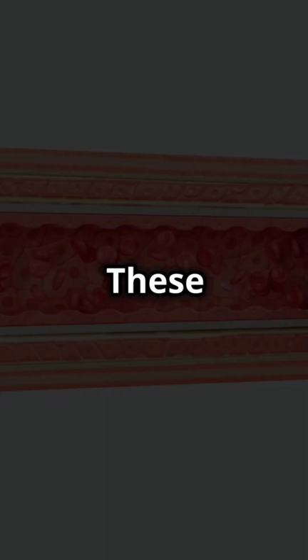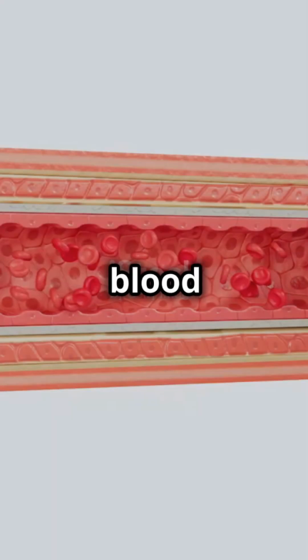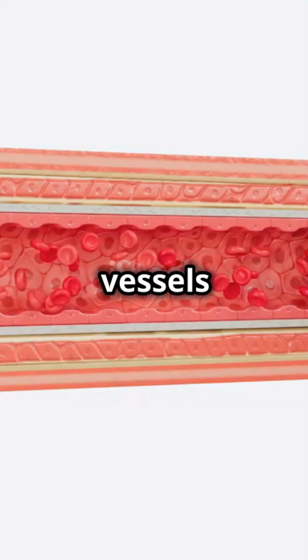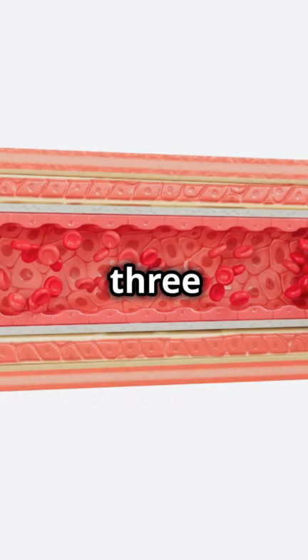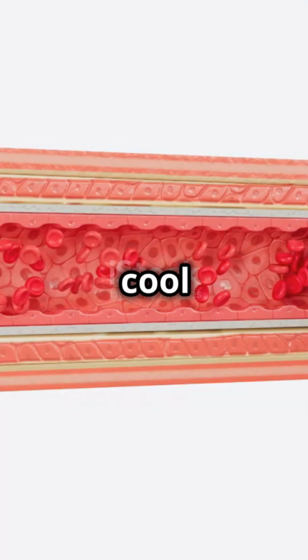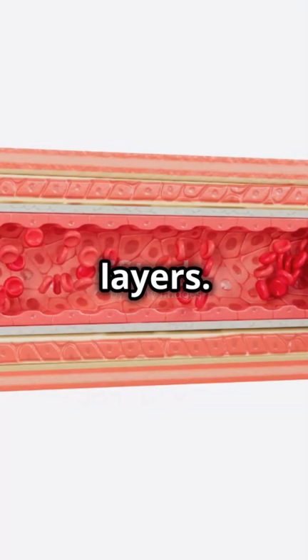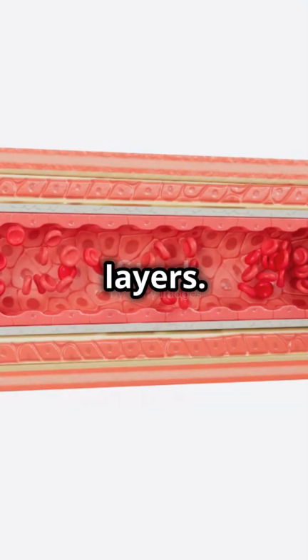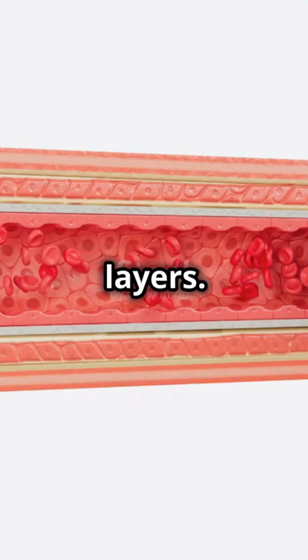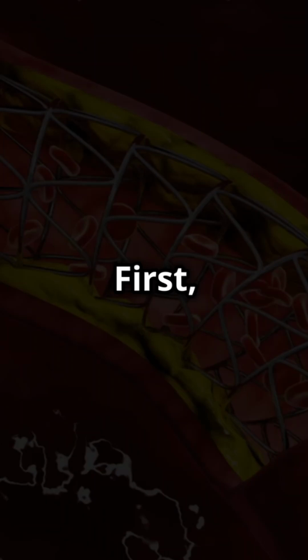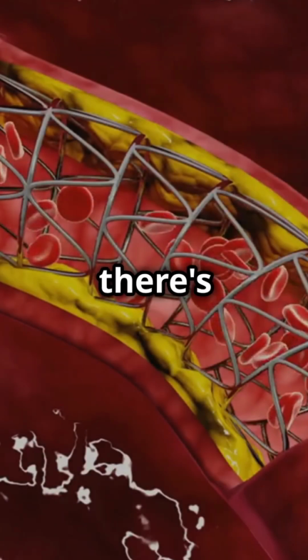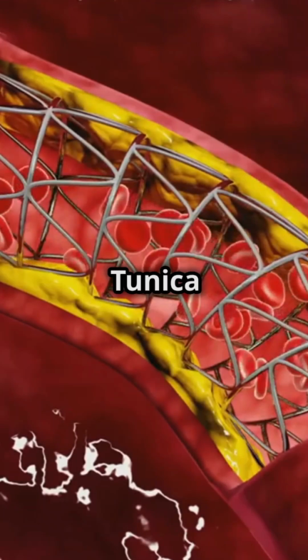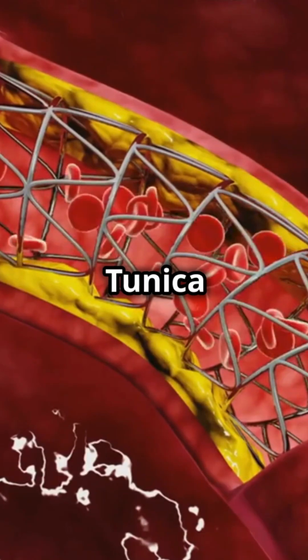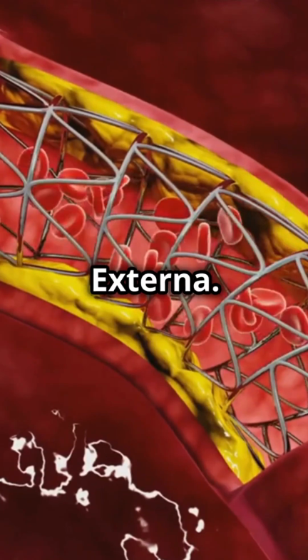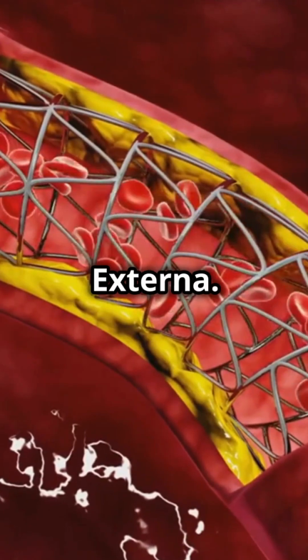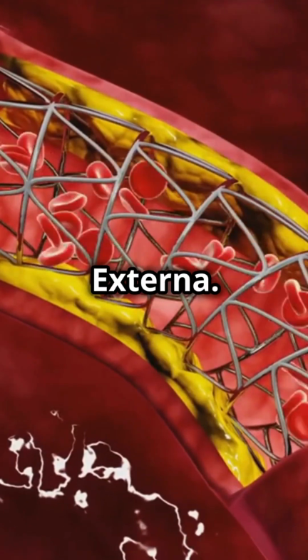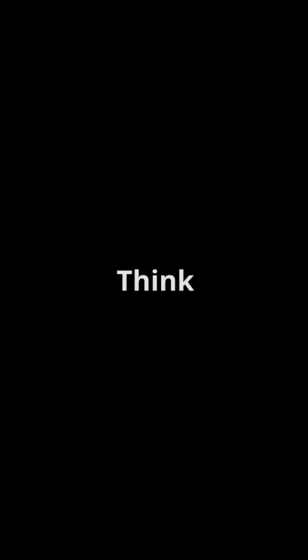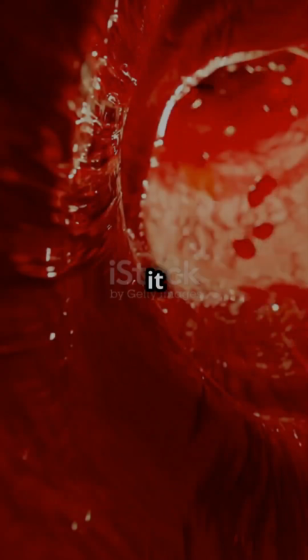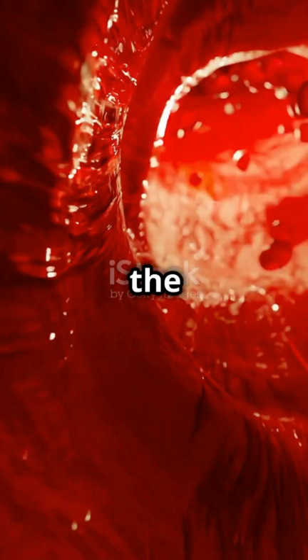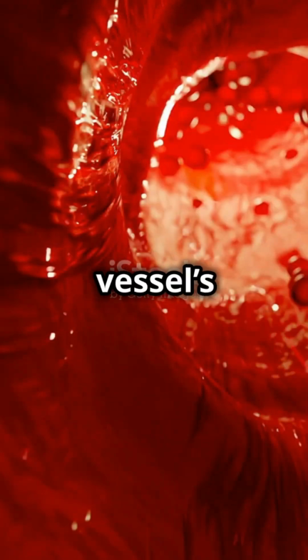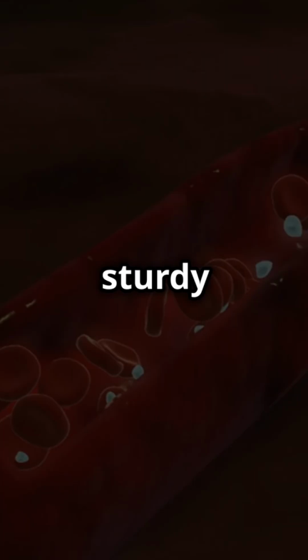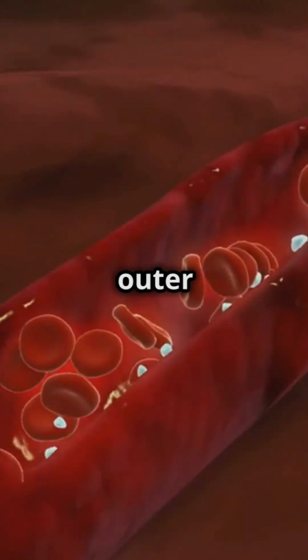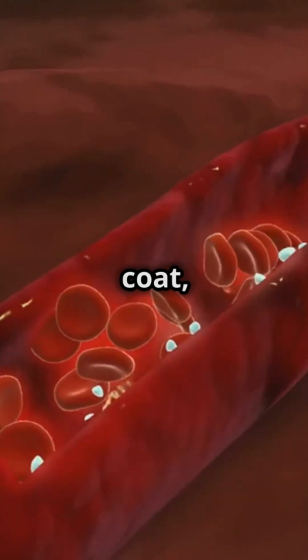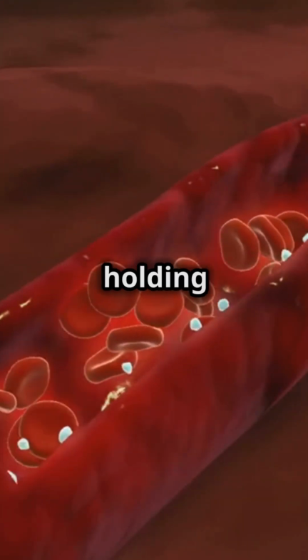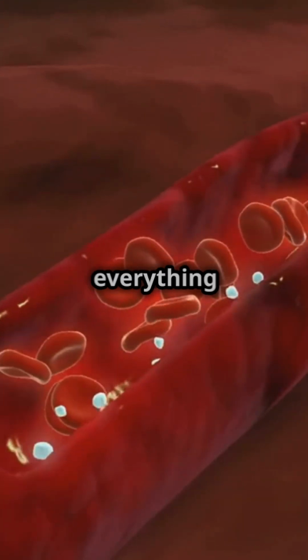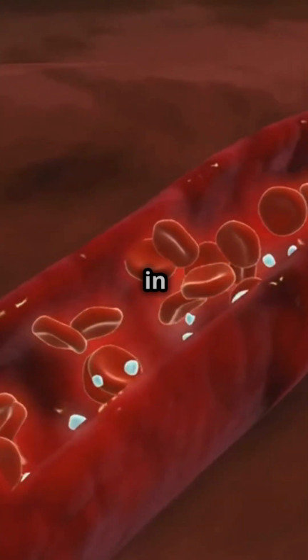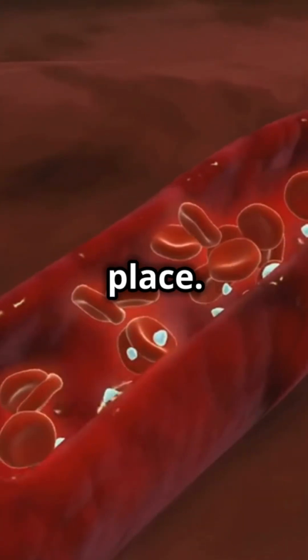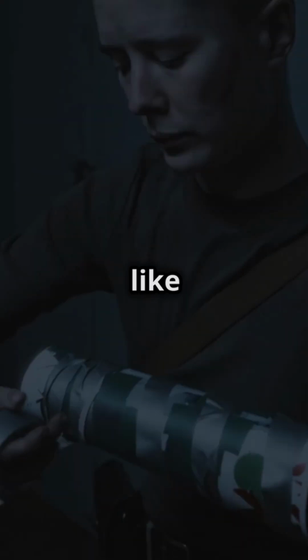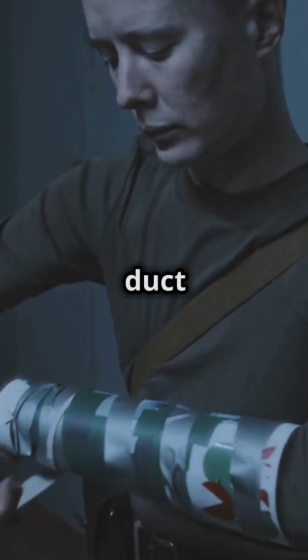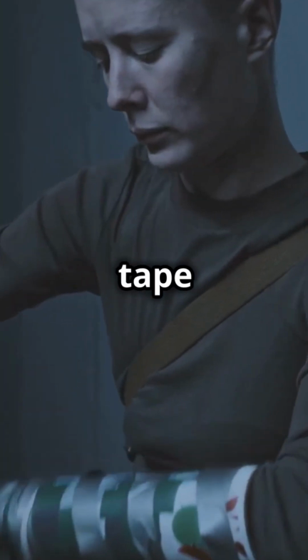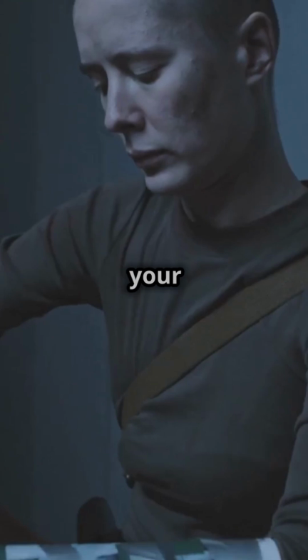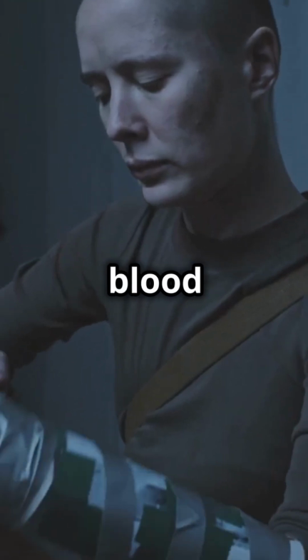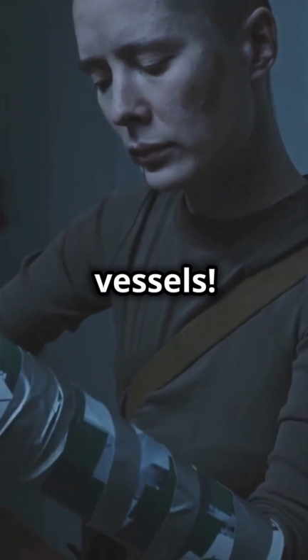These blood vessels have three cool layers. First, there's the tunica externa. Think of it as the vessel's sturdy outer coat, holding everything in place. It's like the duct tape of your blood vessels.